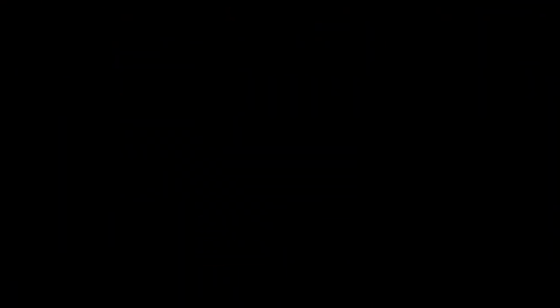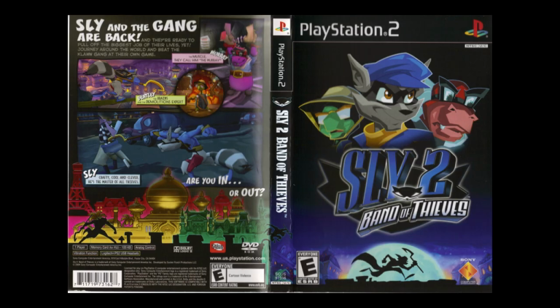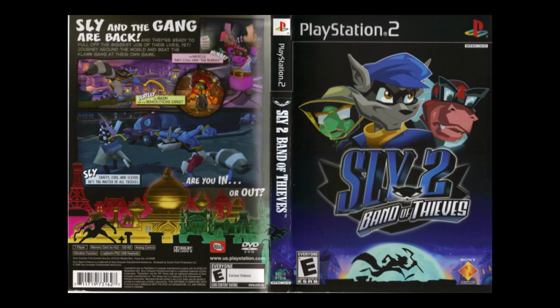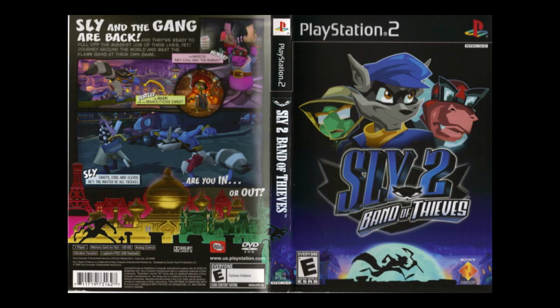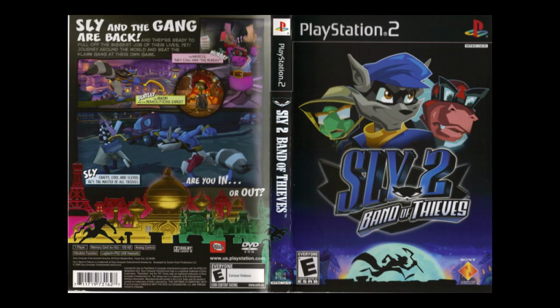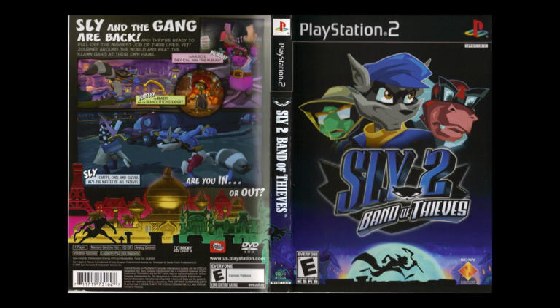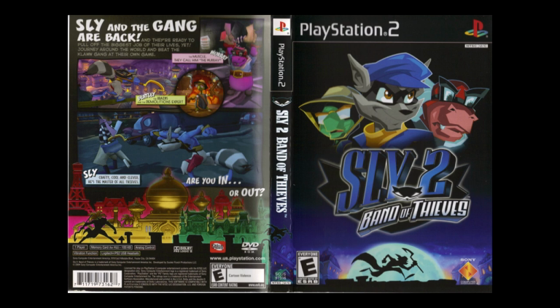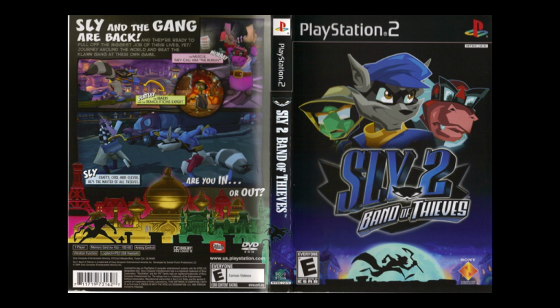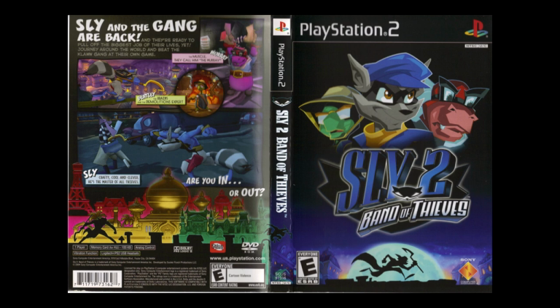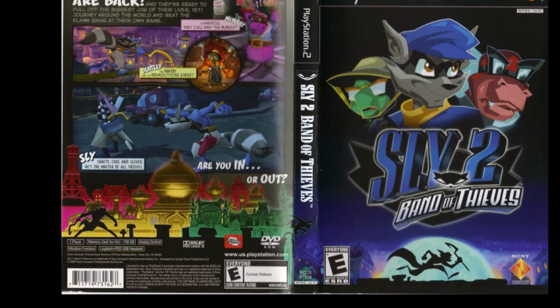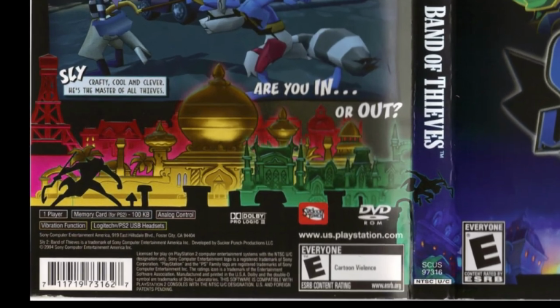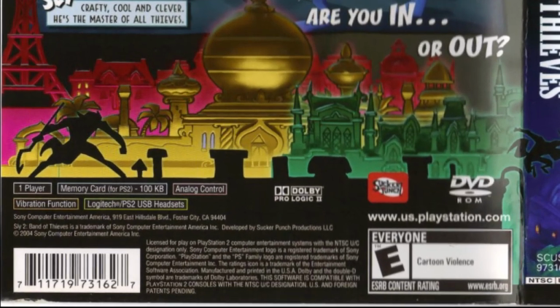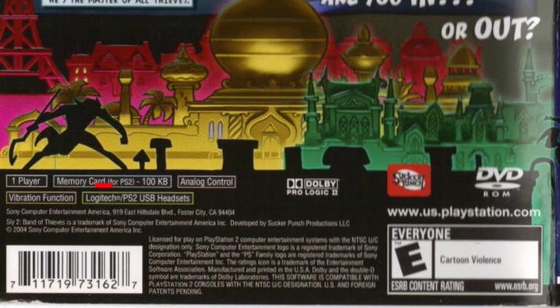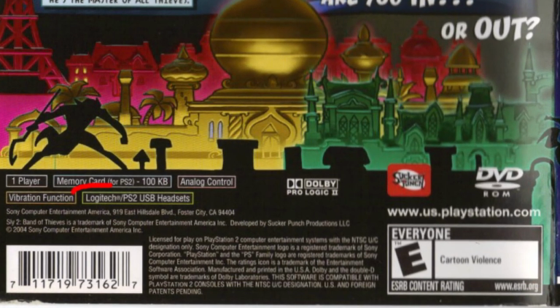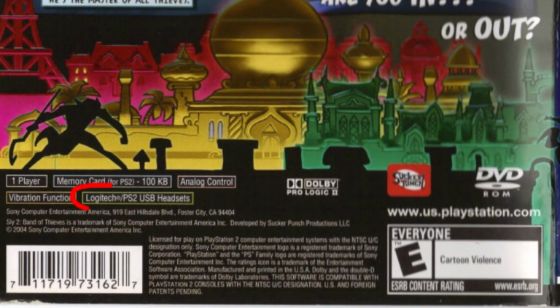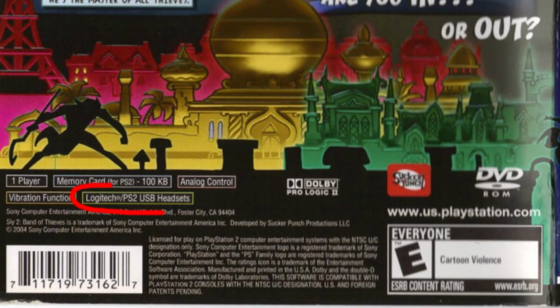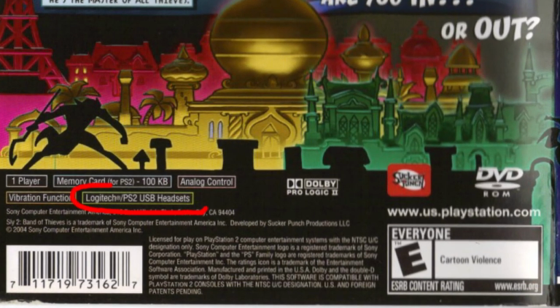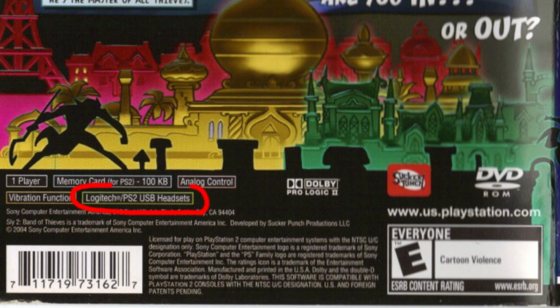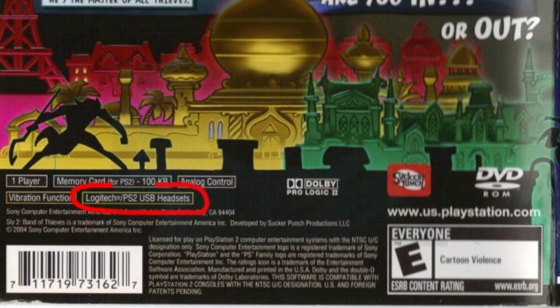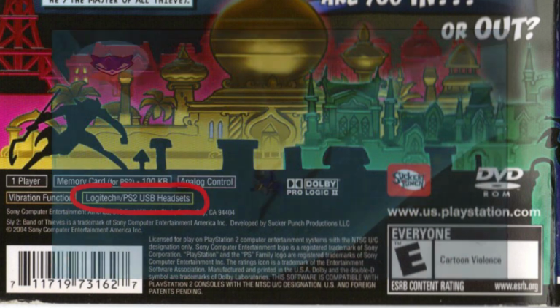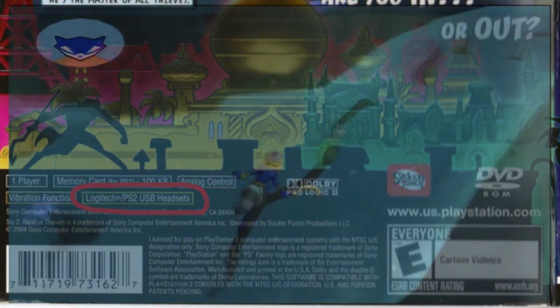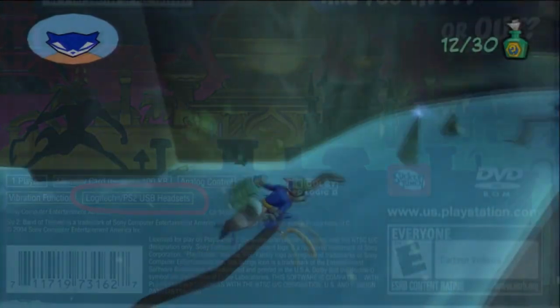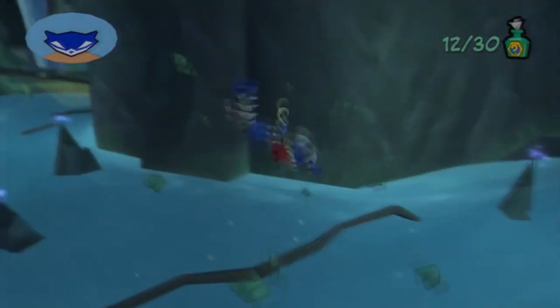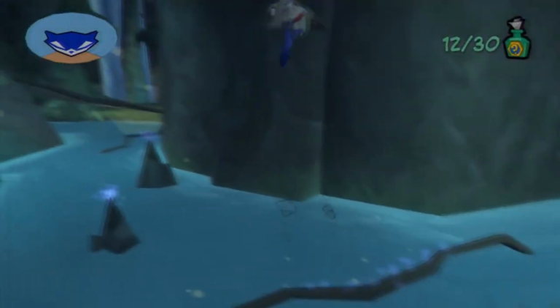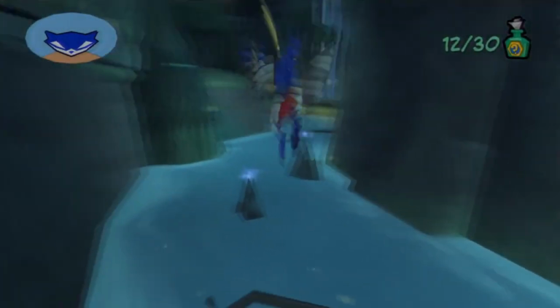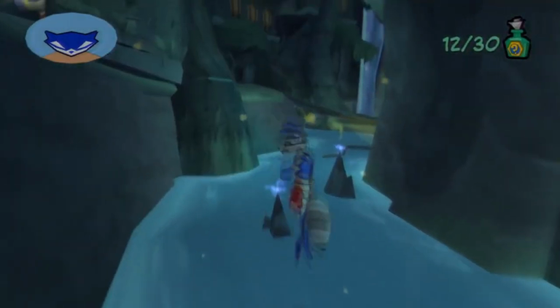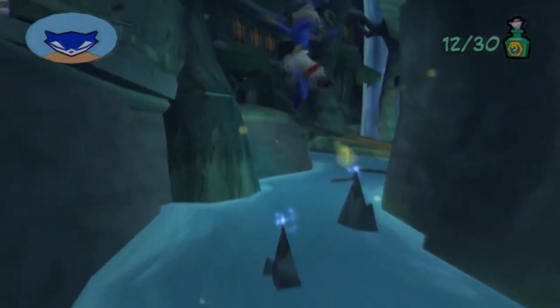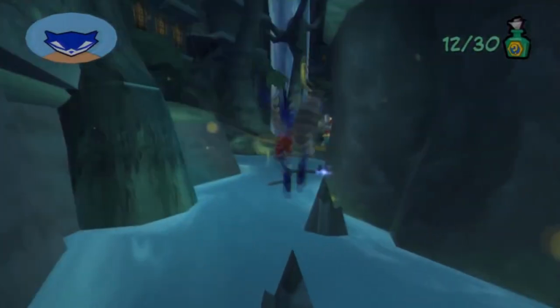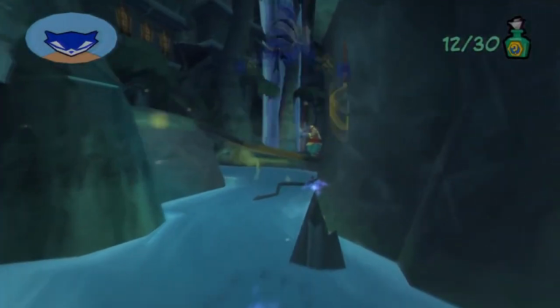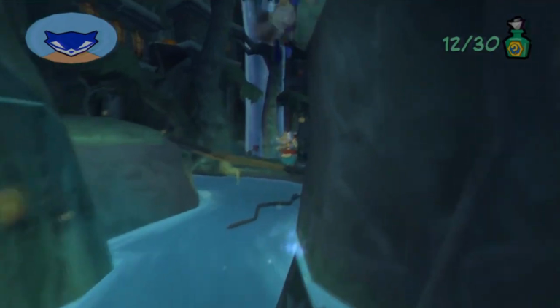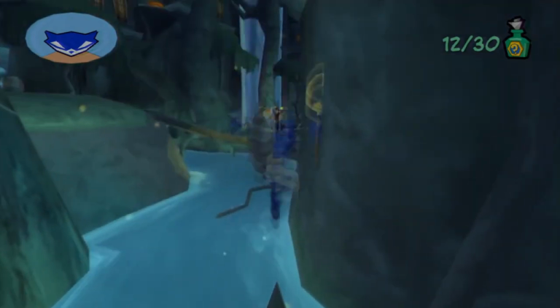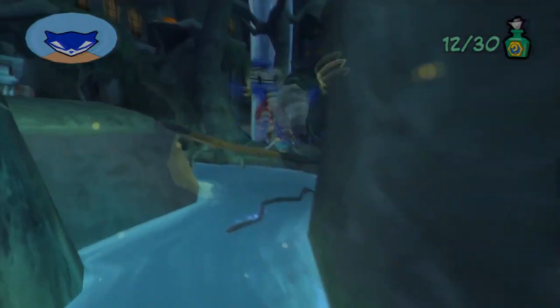A part of the game that many players didn't even pay attention to was the possibility to use a USB microphone to distract the guards. Speaking into the mic while in close proximity to the guards will make them come towards you.